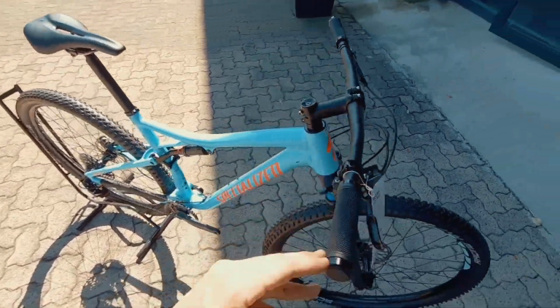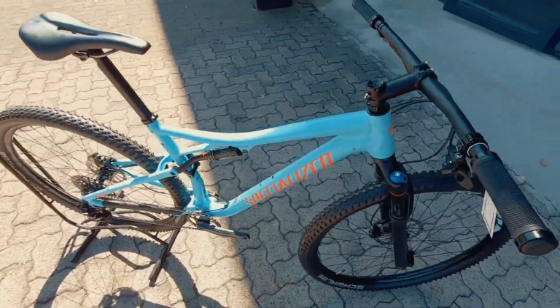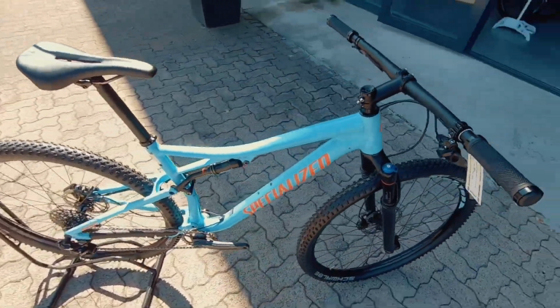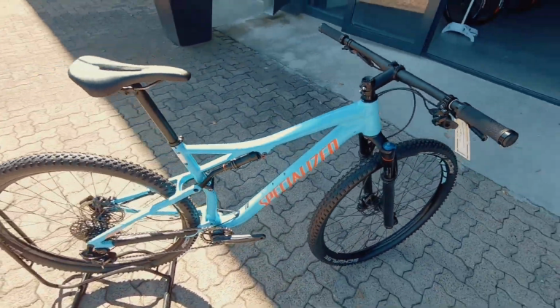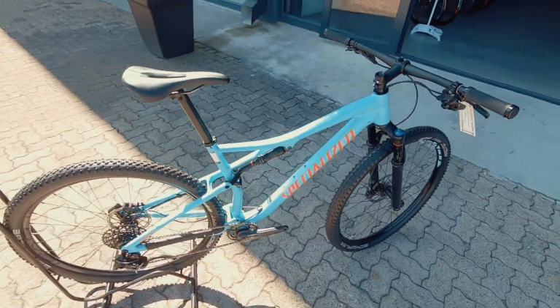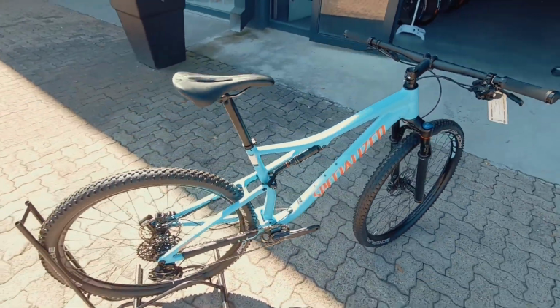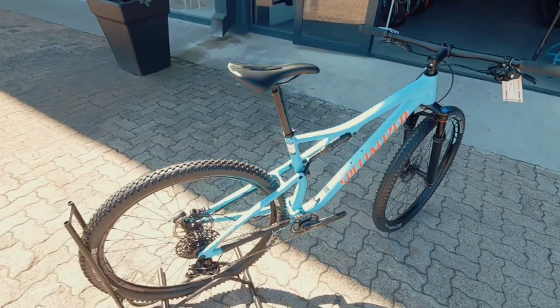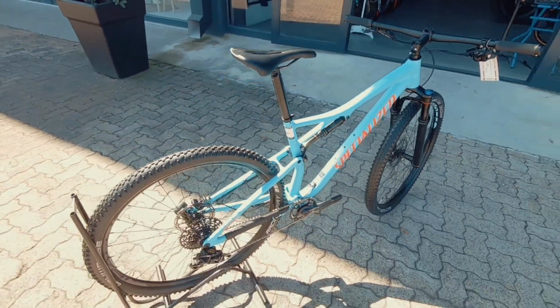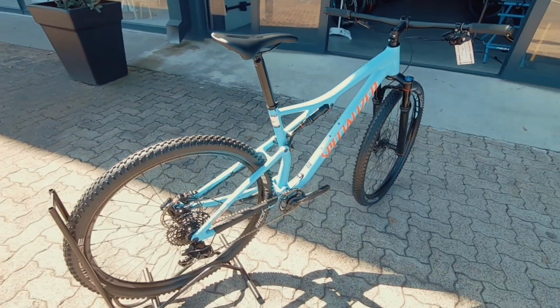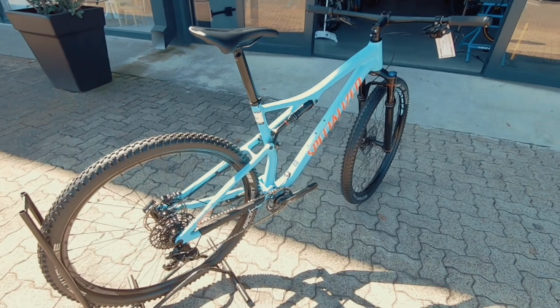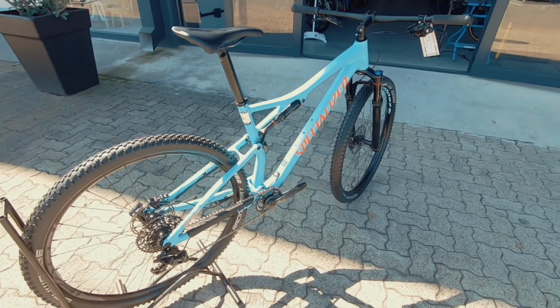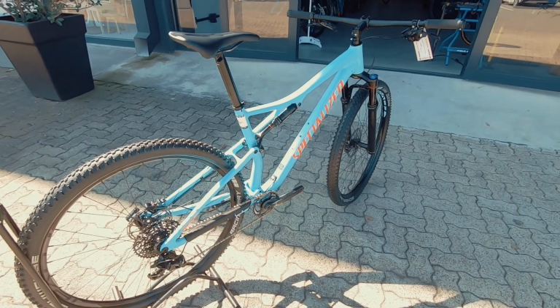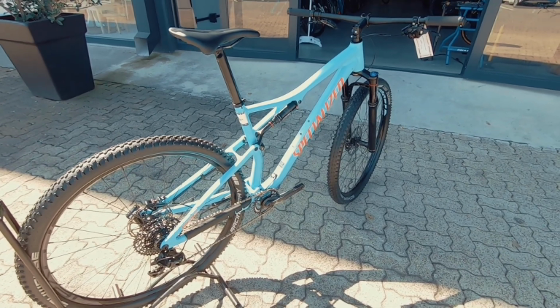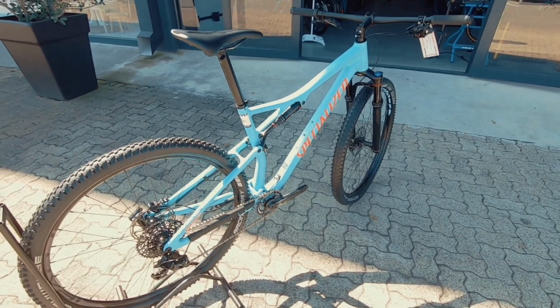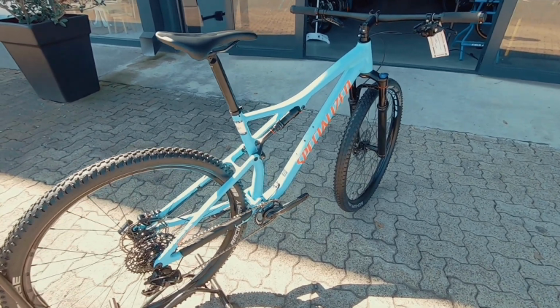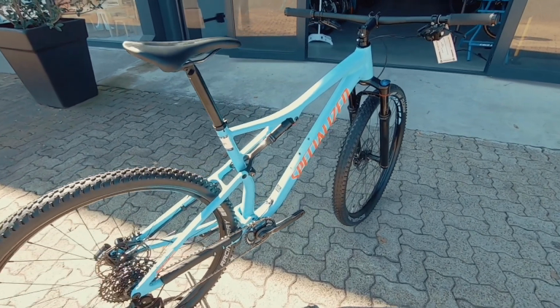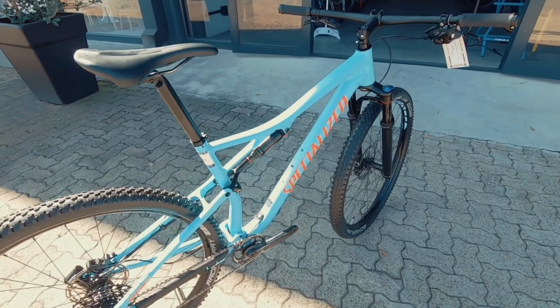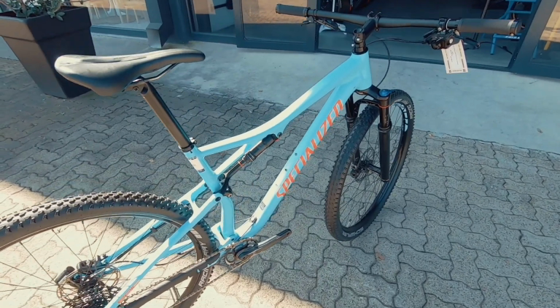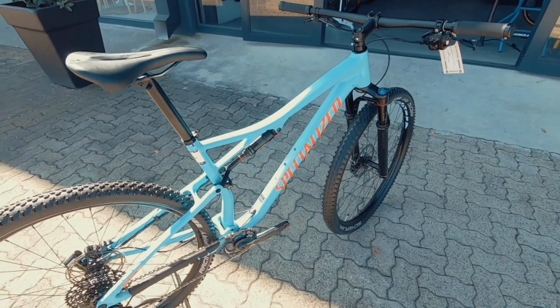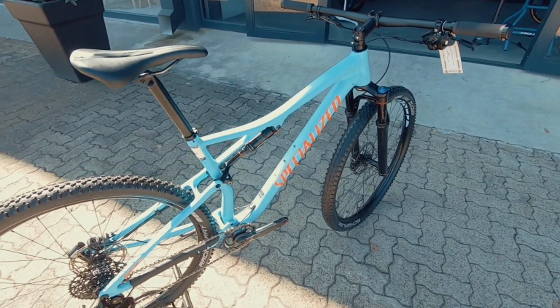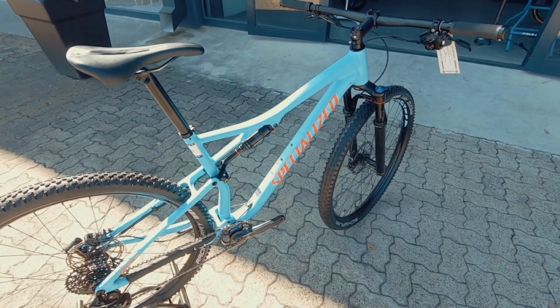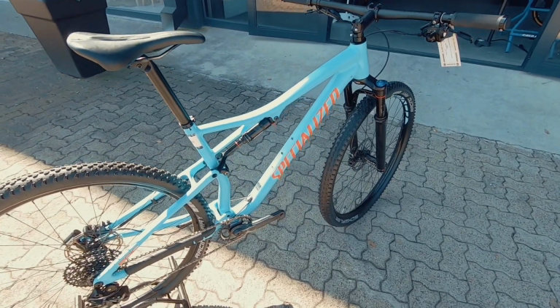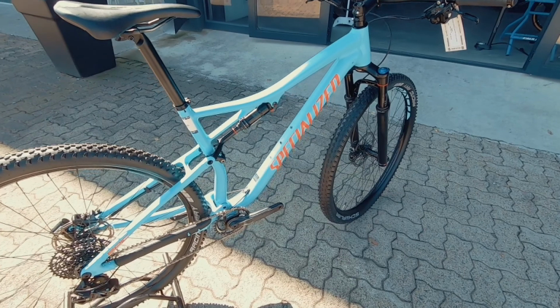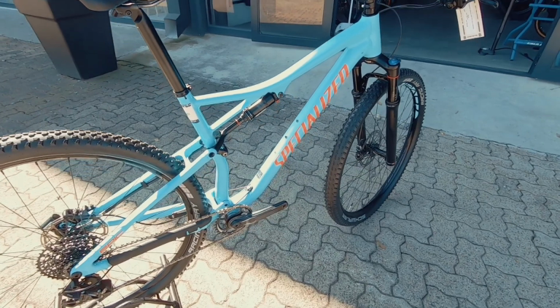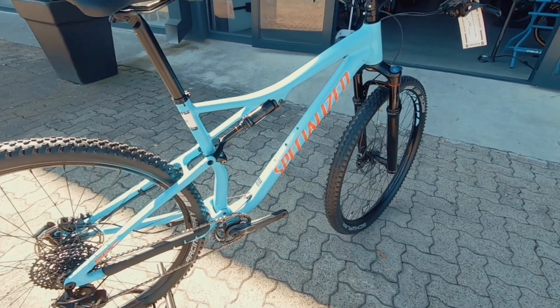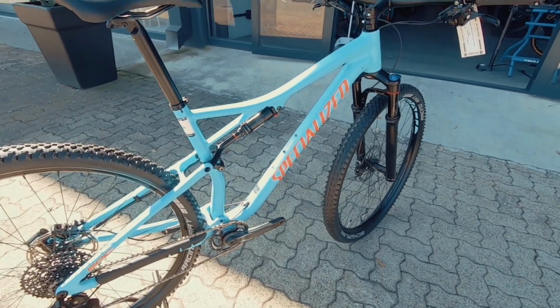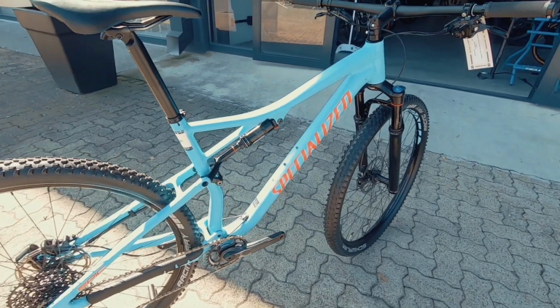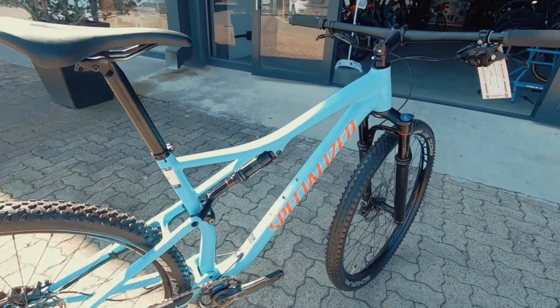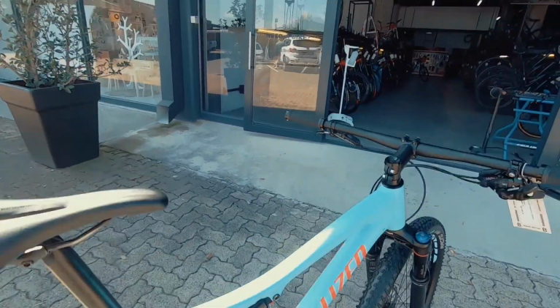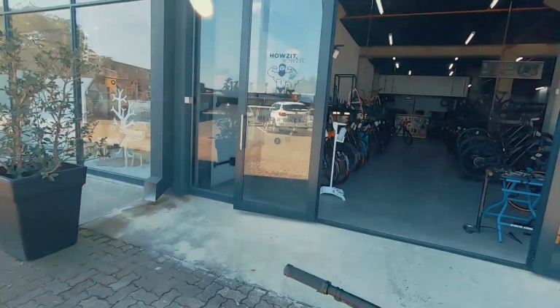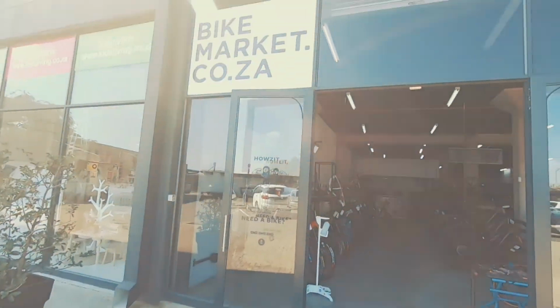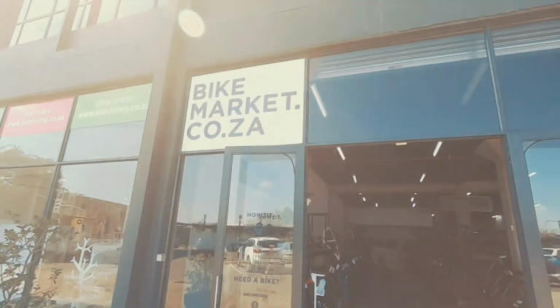It's a one-by system, so very clean. SRAM Level brakes, GX shifter hidden neatly underneath — super neat looking rig. If you're looking to upgrade from your hardtail to a dual suspension, this is a perfect consideration to get you going. Come check it out — we have it at Bike Market.